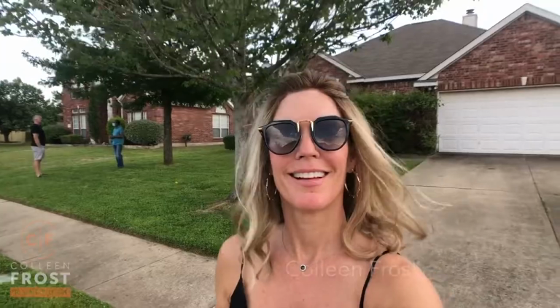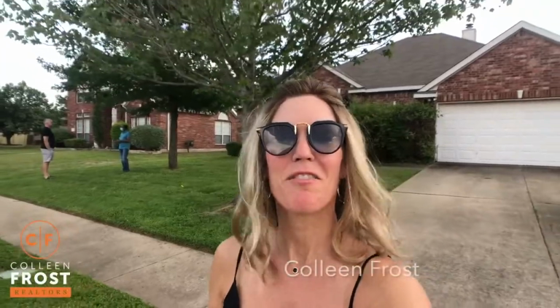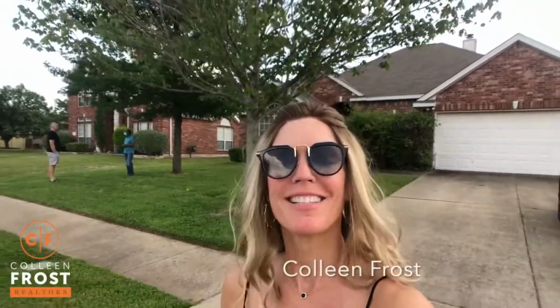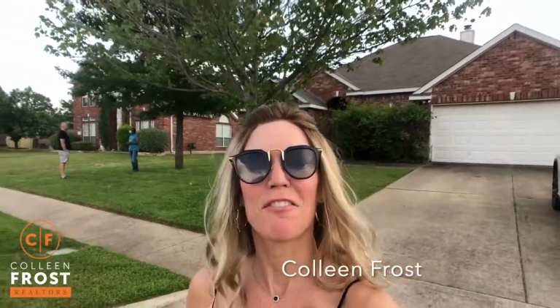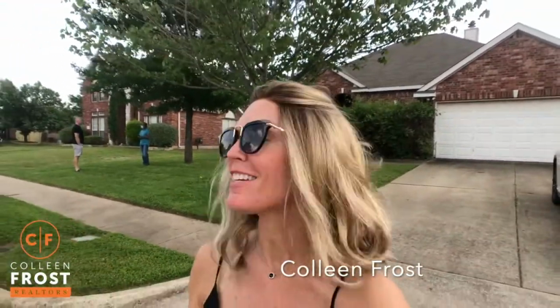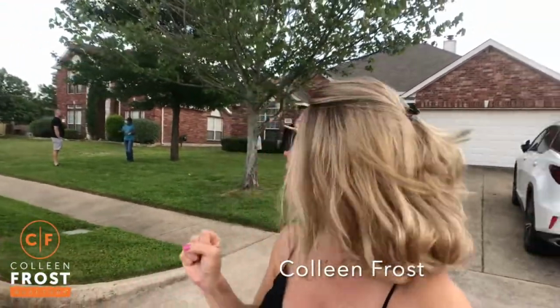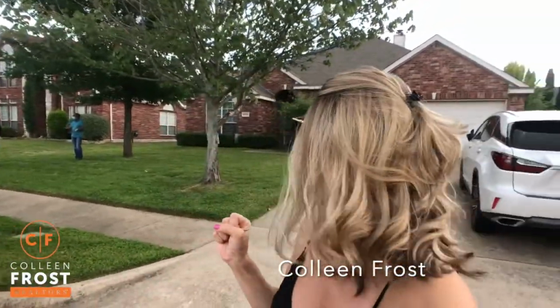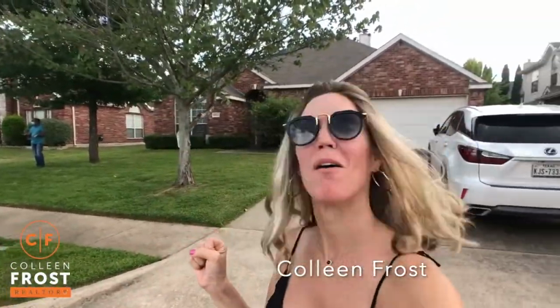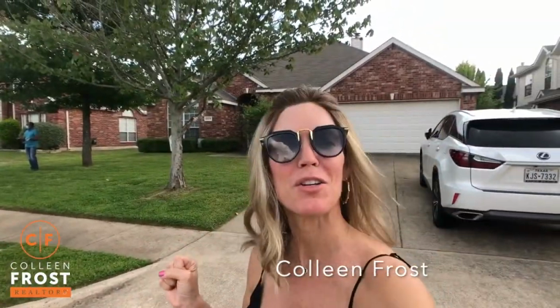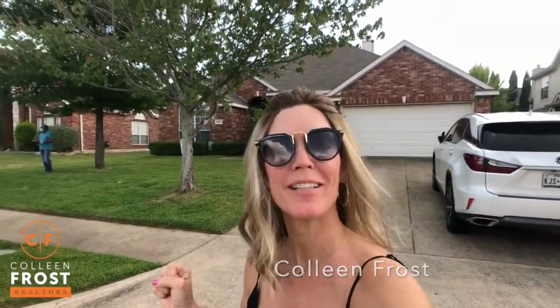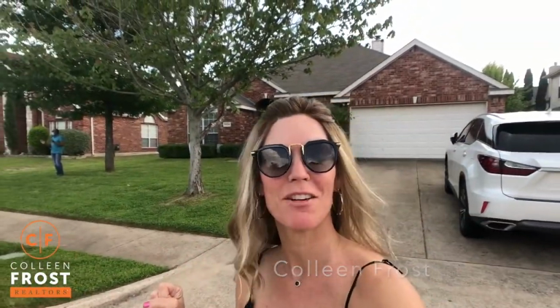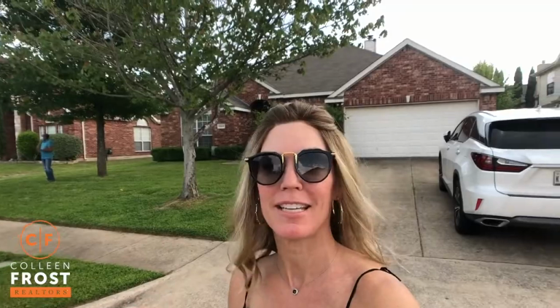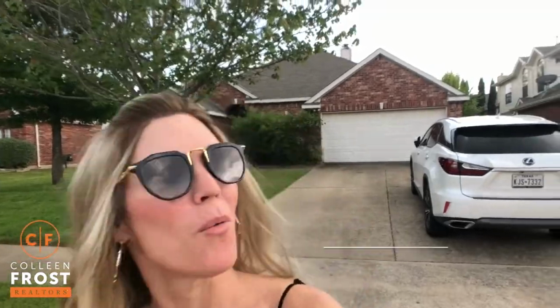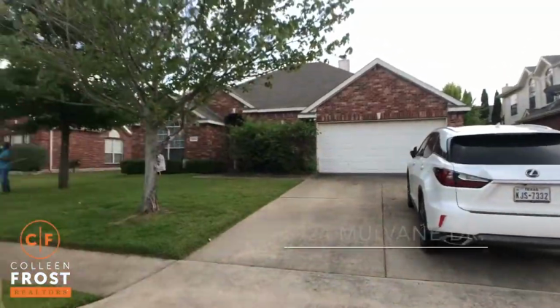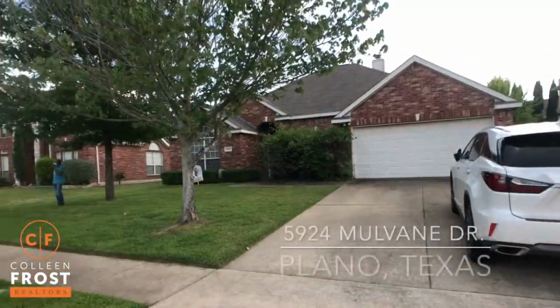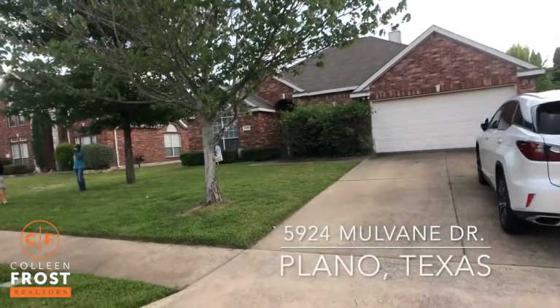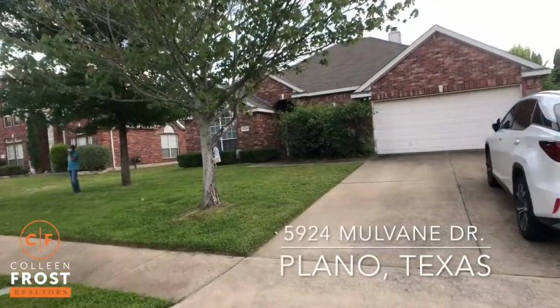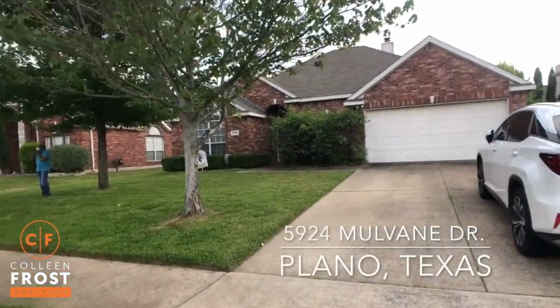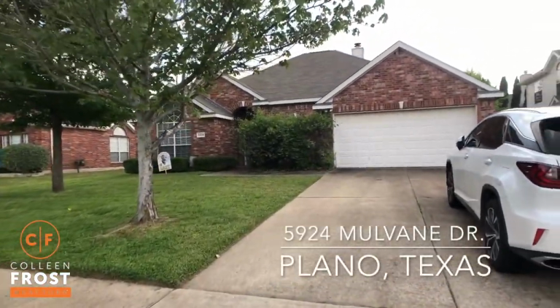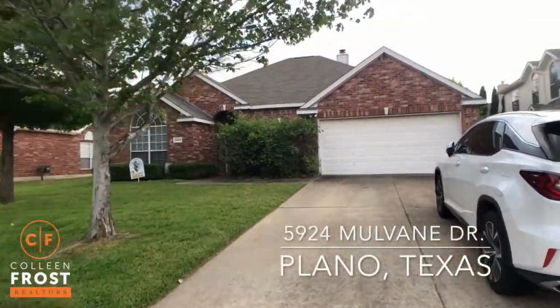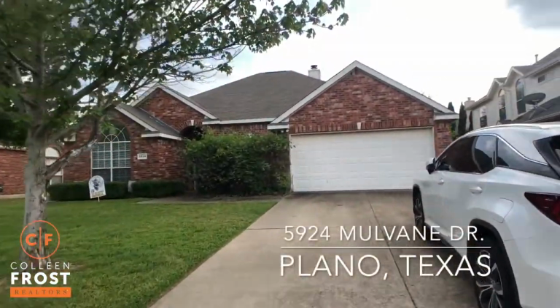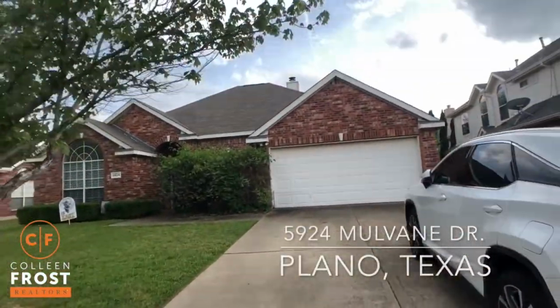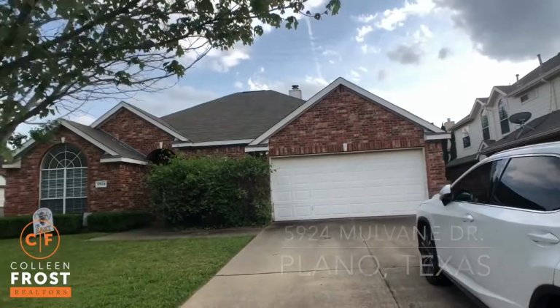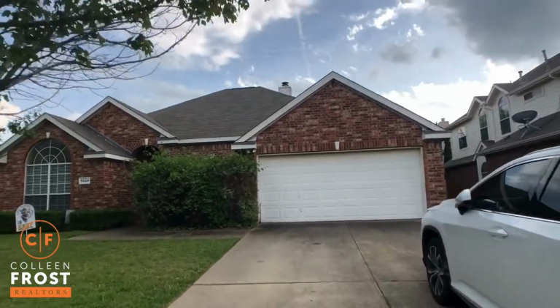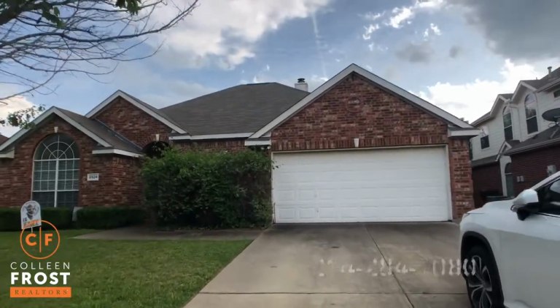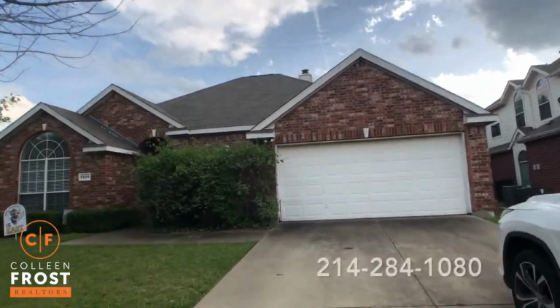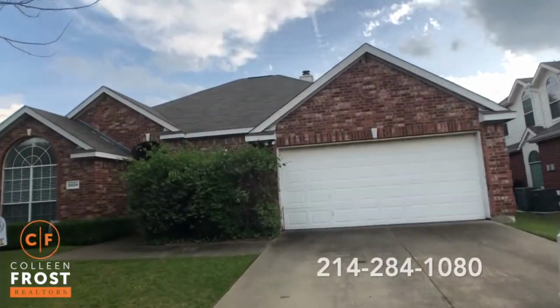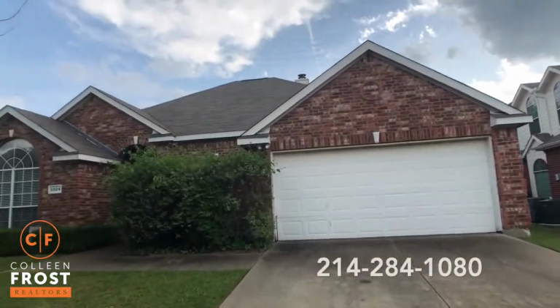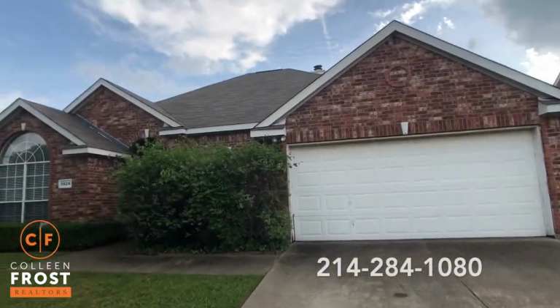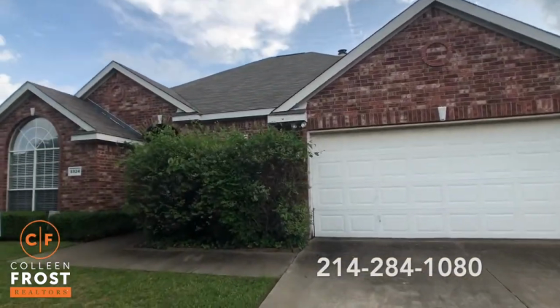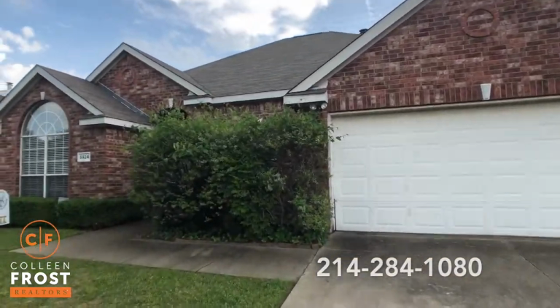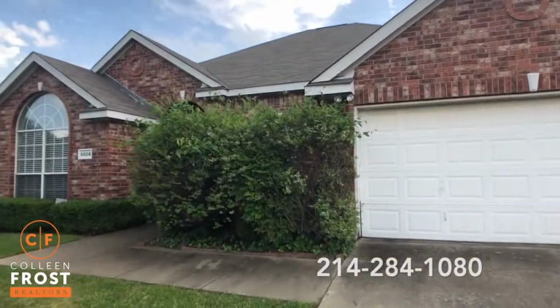Hi everyone, it's Colleen Frost. I want to tell you about our new listing for lease. We are at 5924 Mall Vane. This is a great one-story in Murphy and I'm super excited to show you inside.